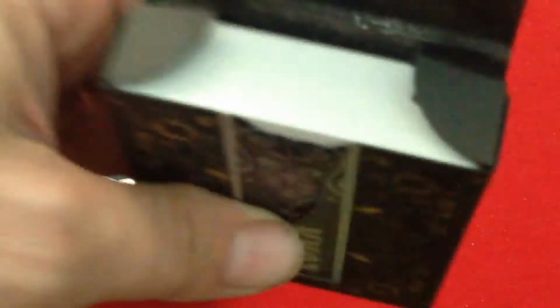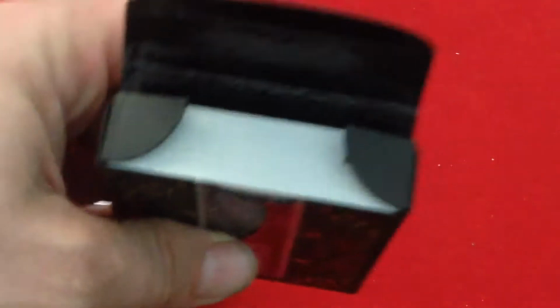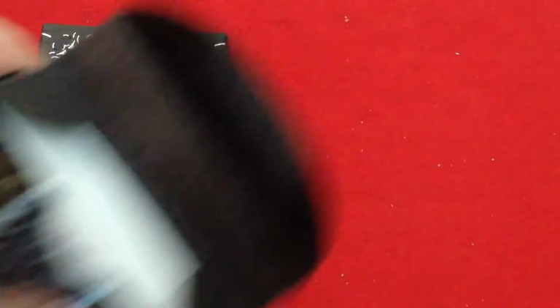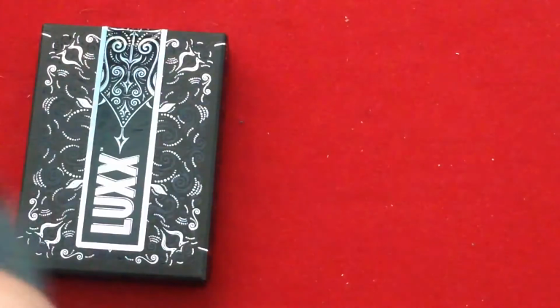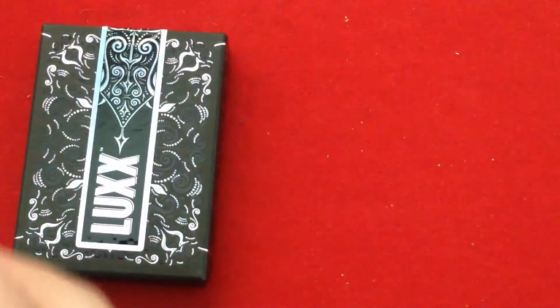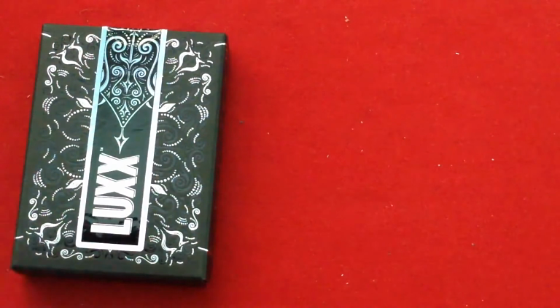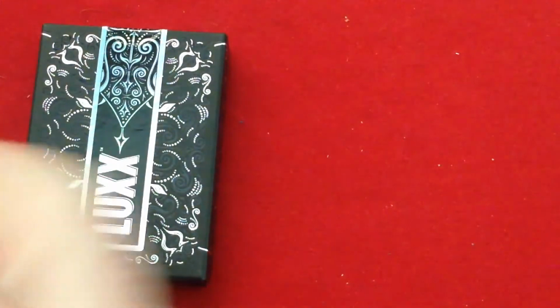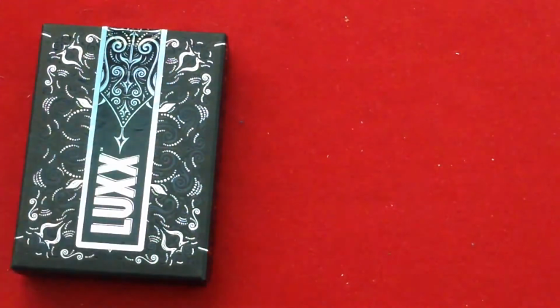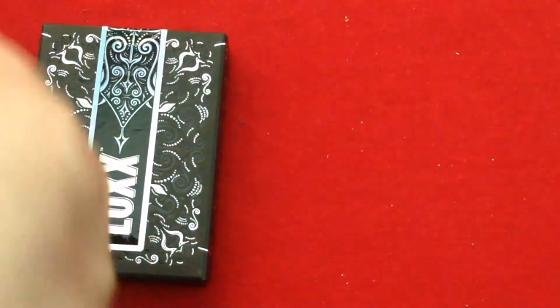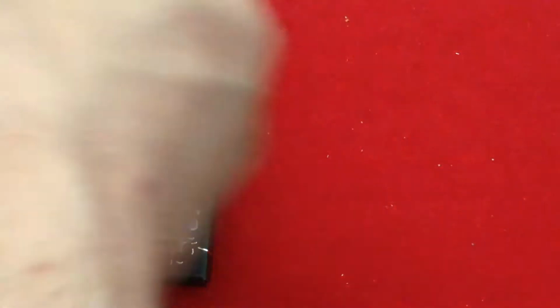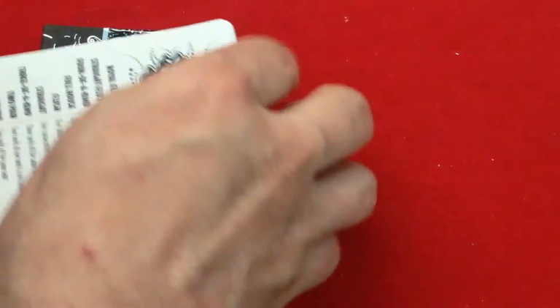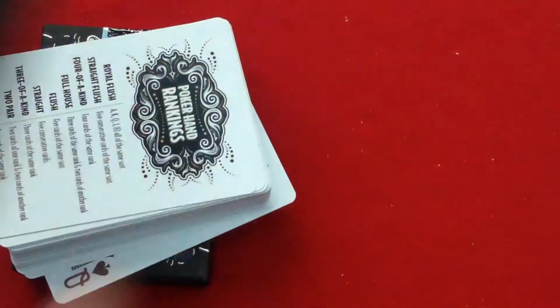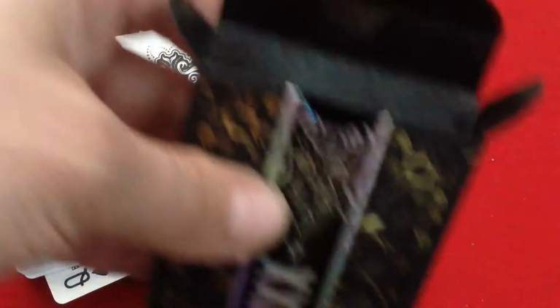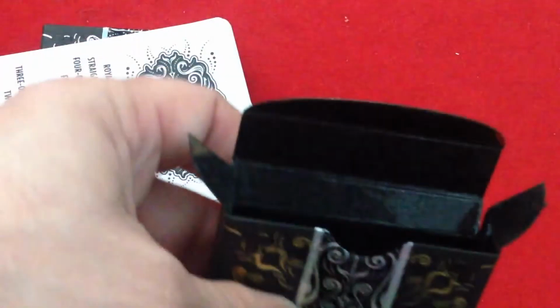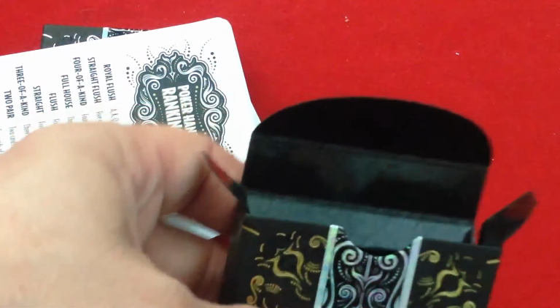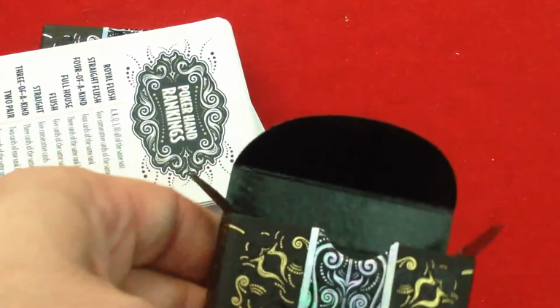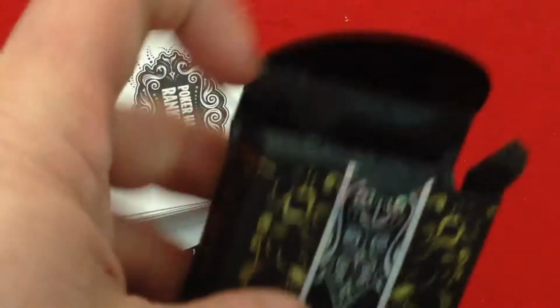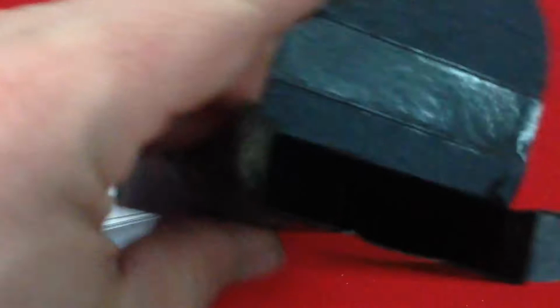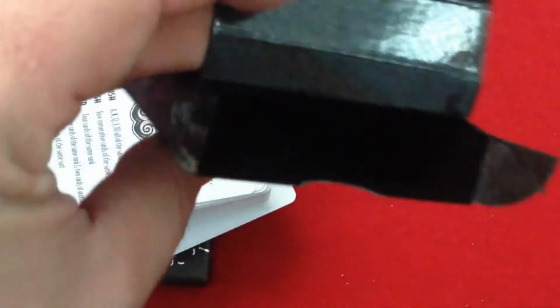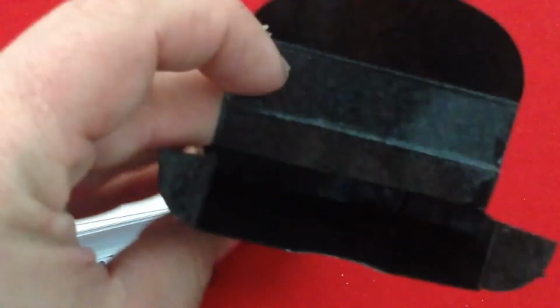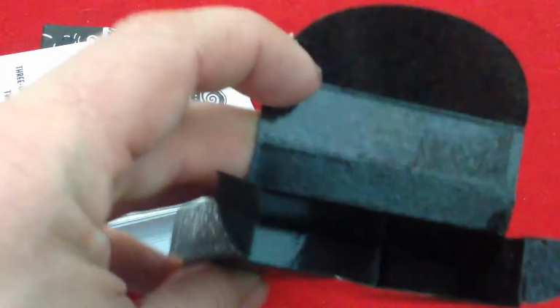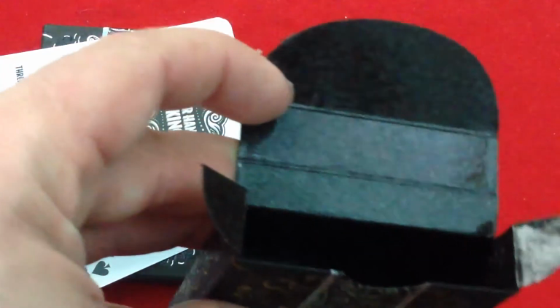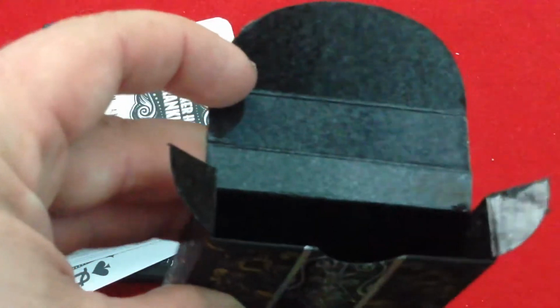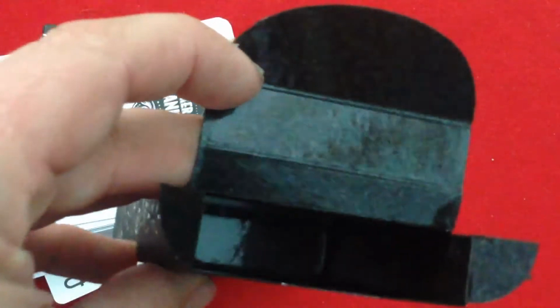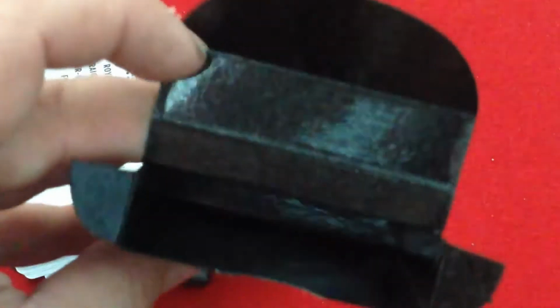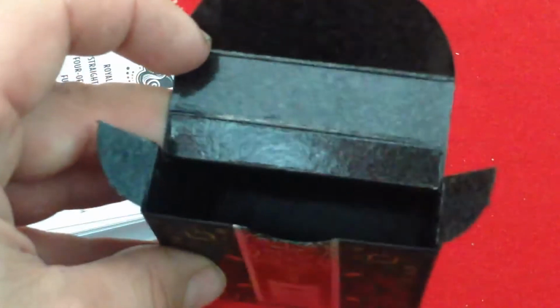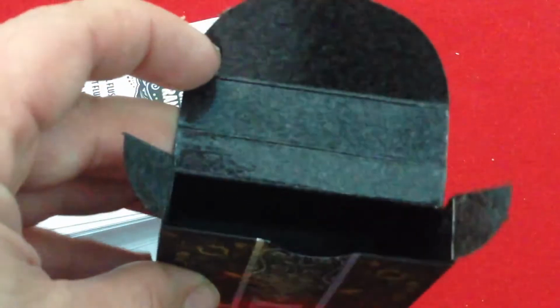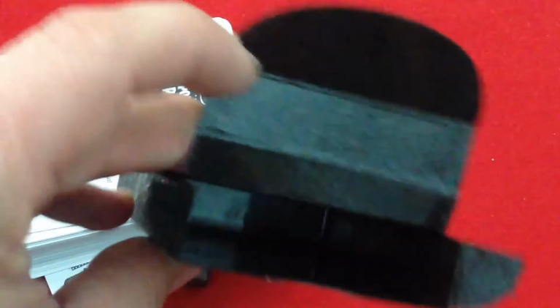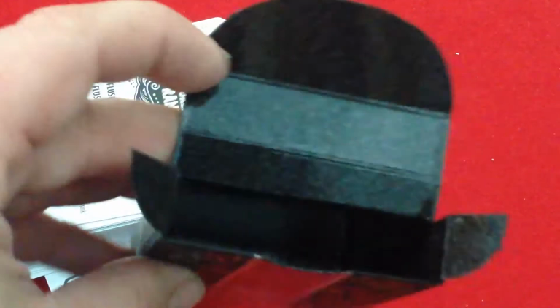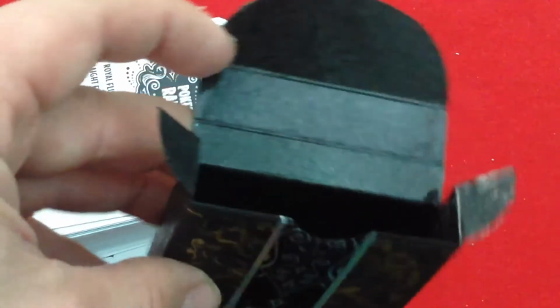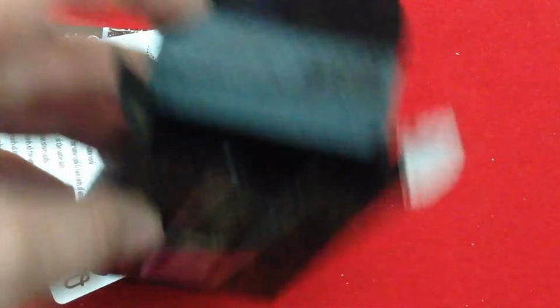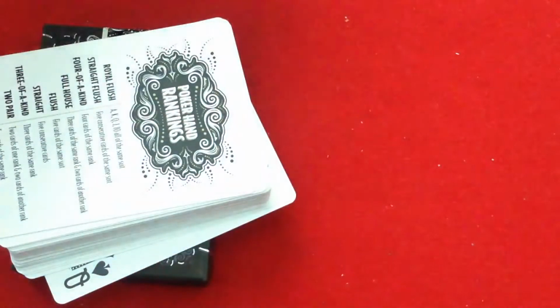This one's gold and black, and the other is silver and black of course. Nothing on the flaps. Interestingly enough, the inside of the box has a kind of plastic-coated, black shiny look to it.